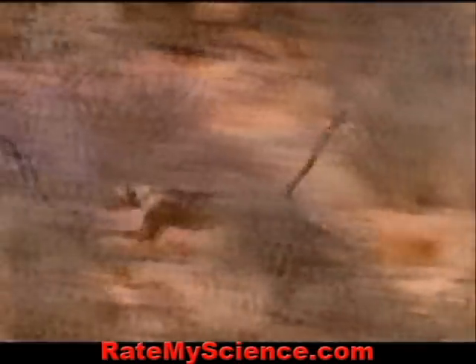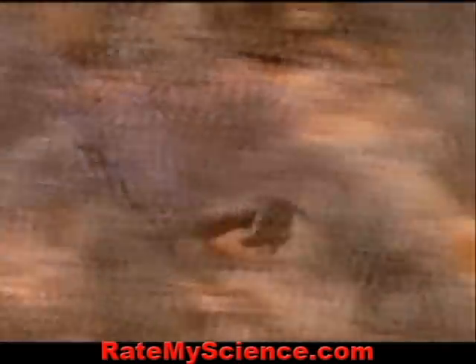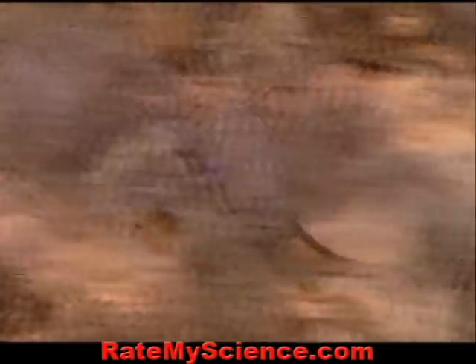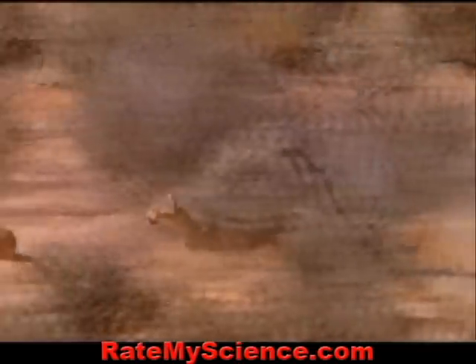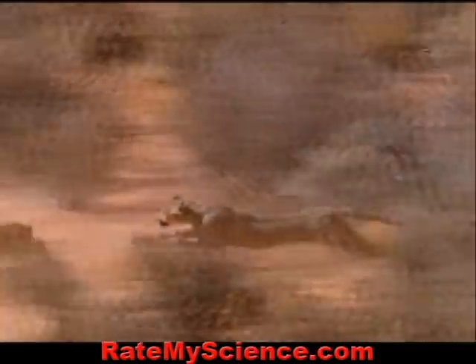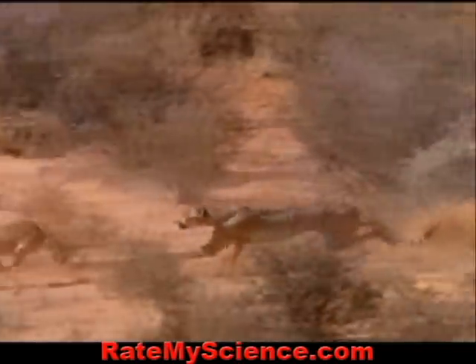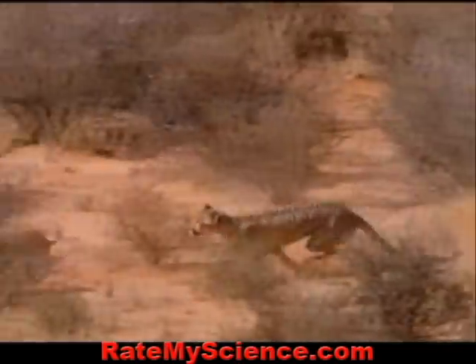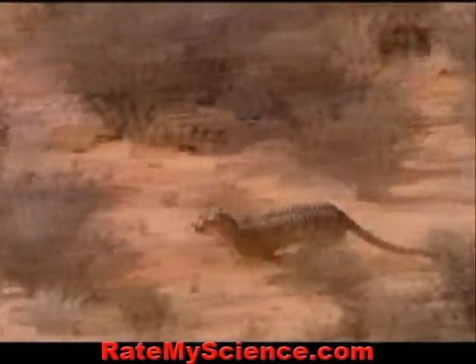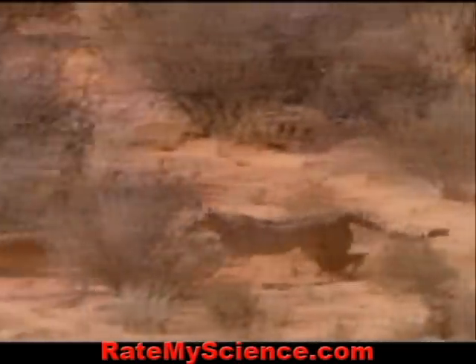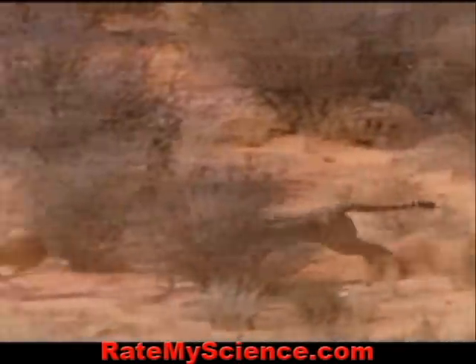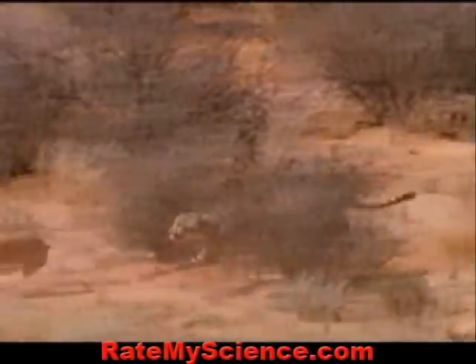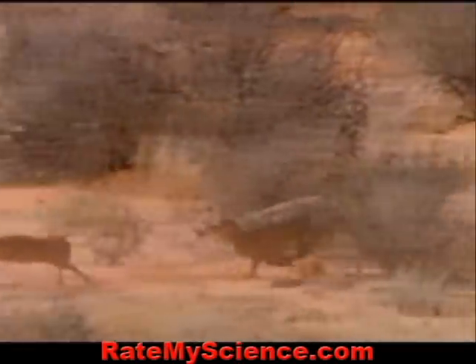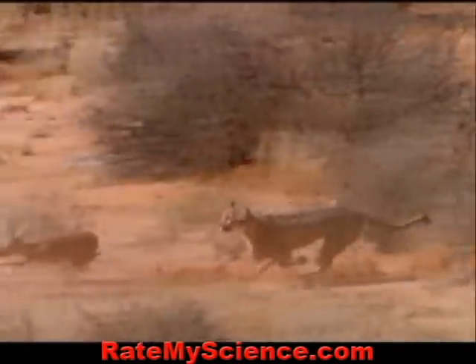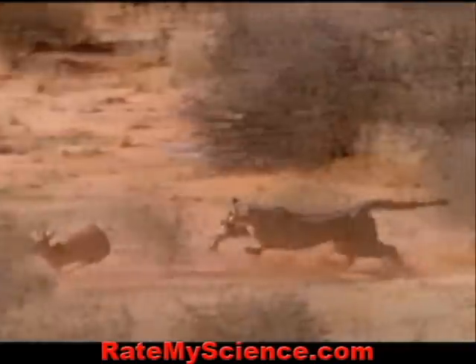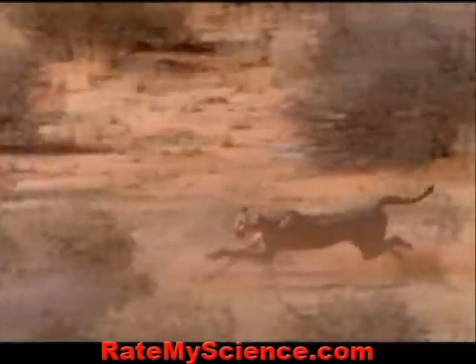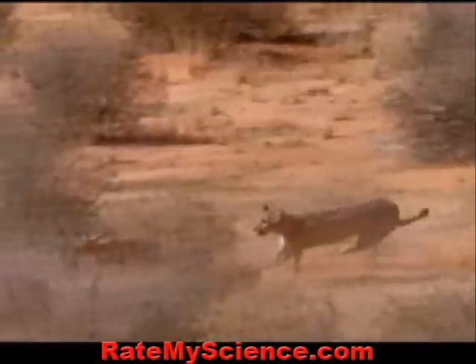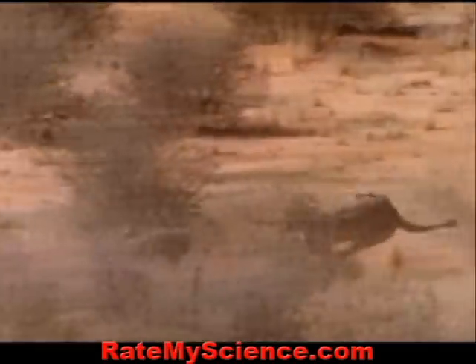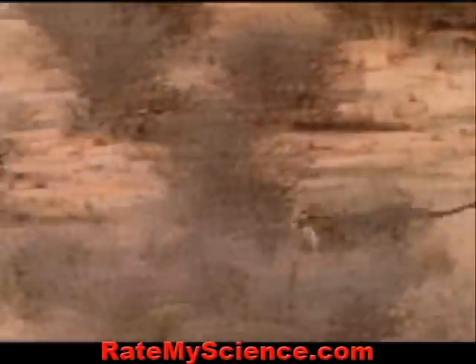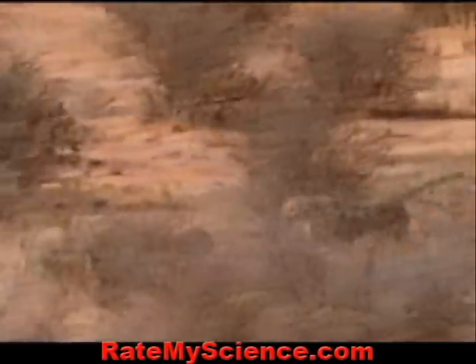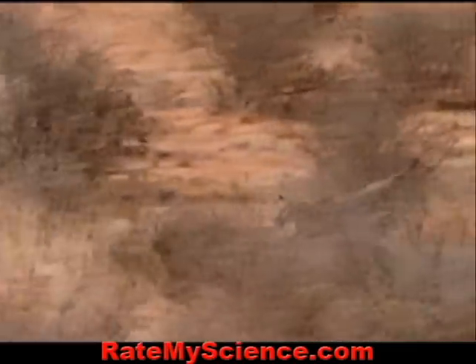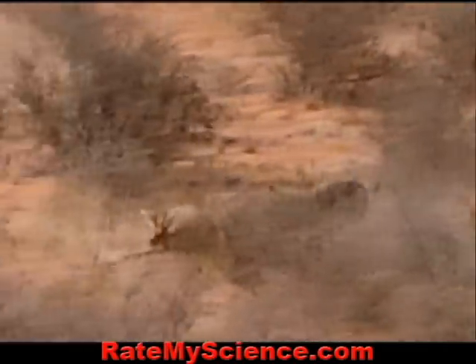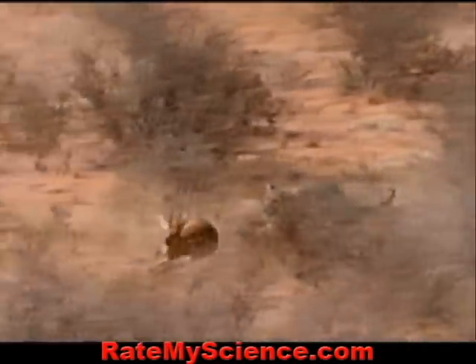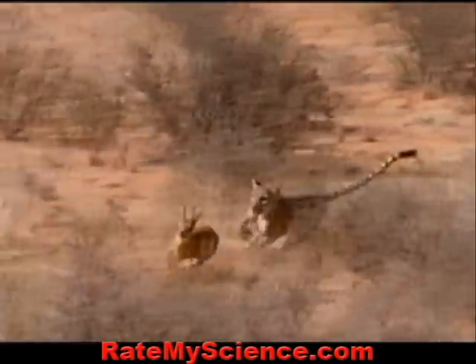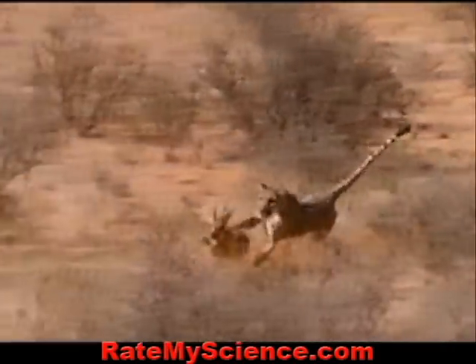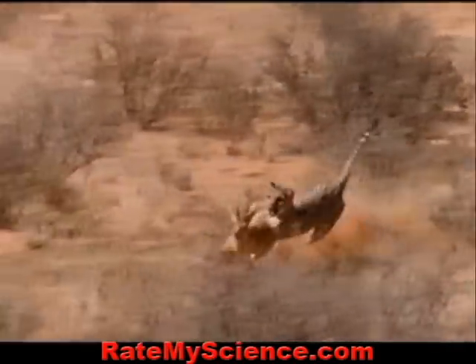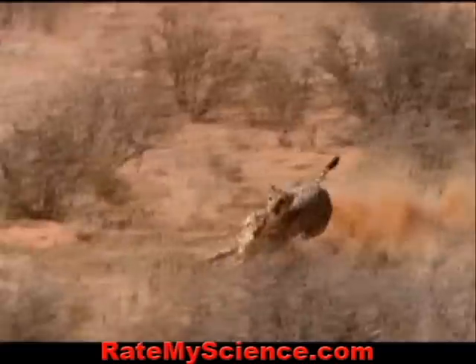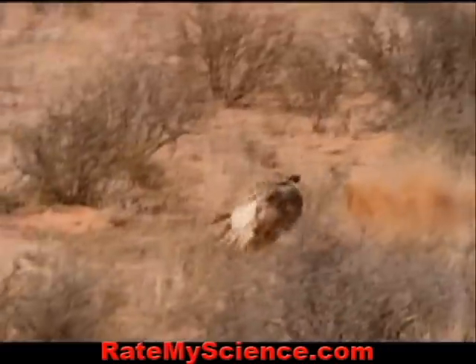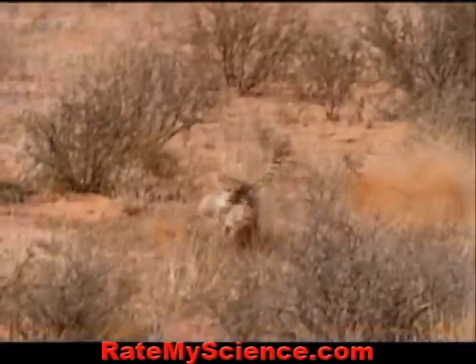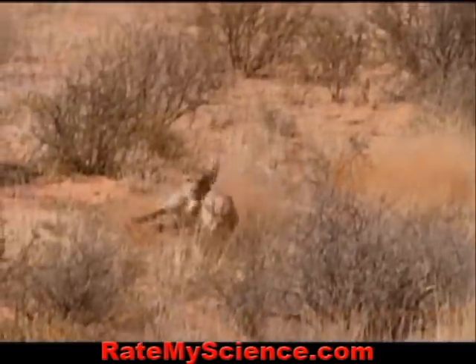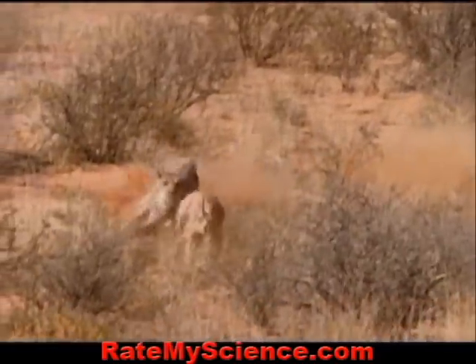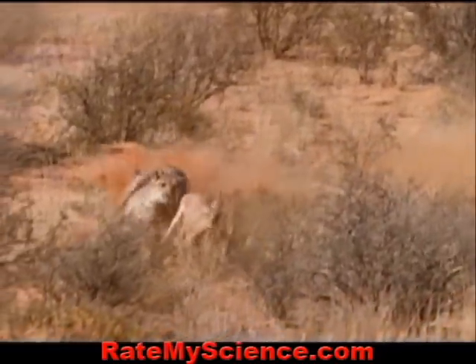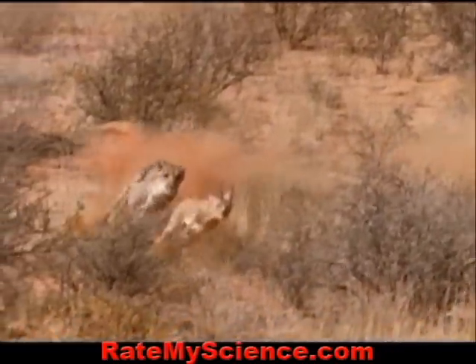With hair-trigger responses, this antelope attempts its escape. Though it is slower, it can out-corner the cat.